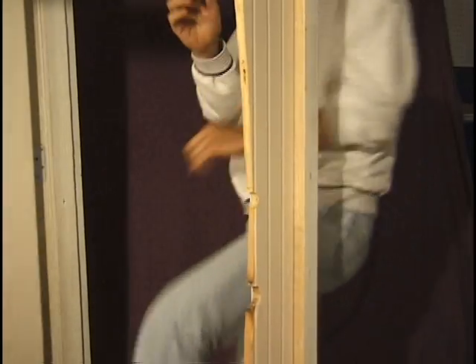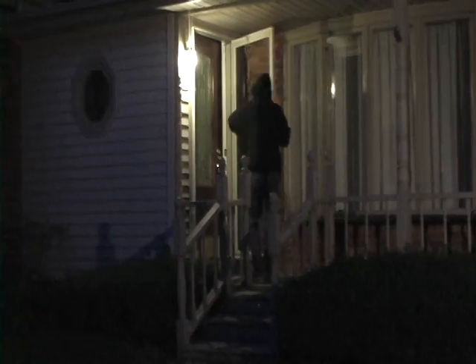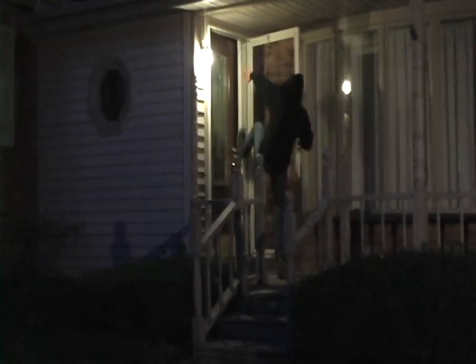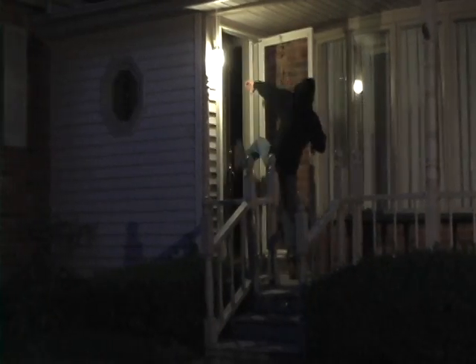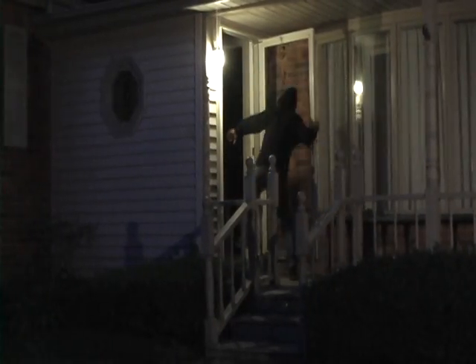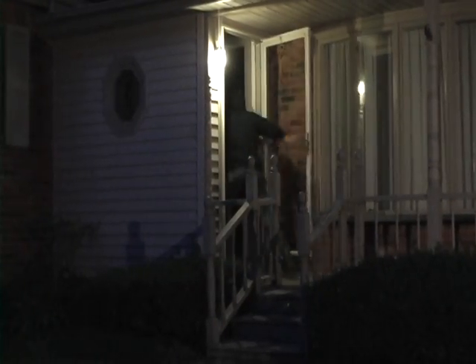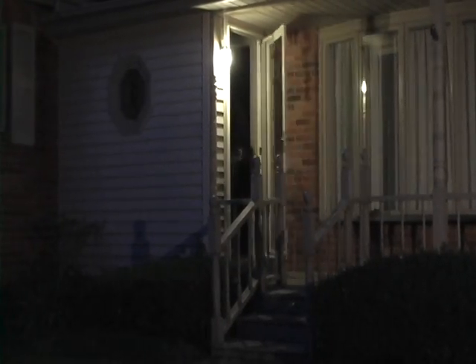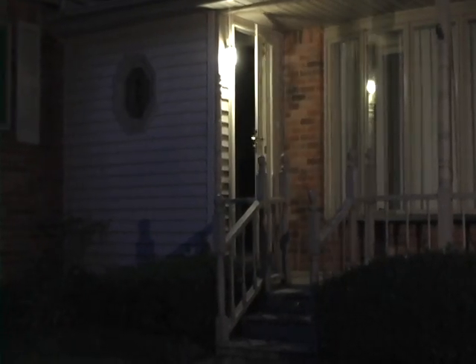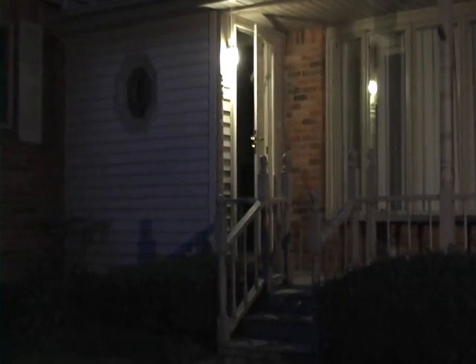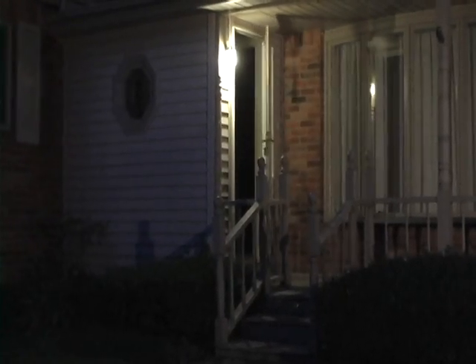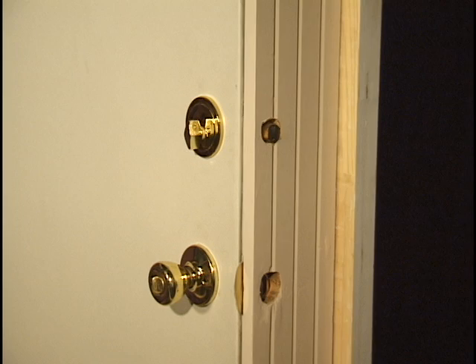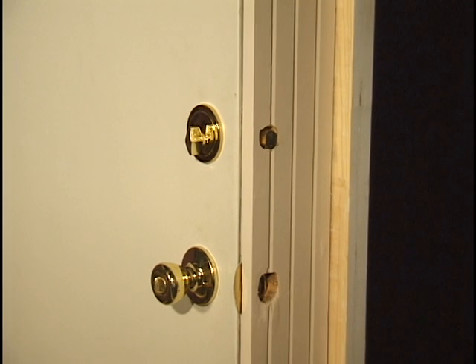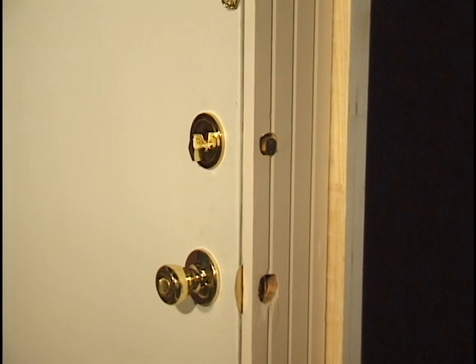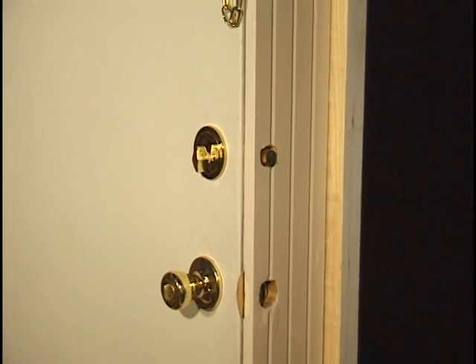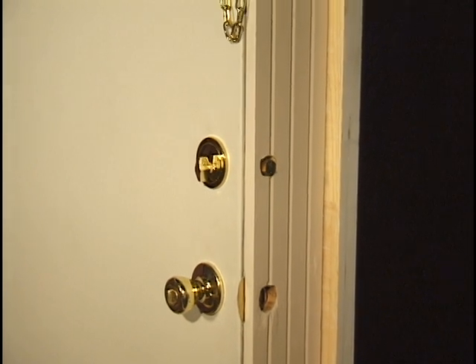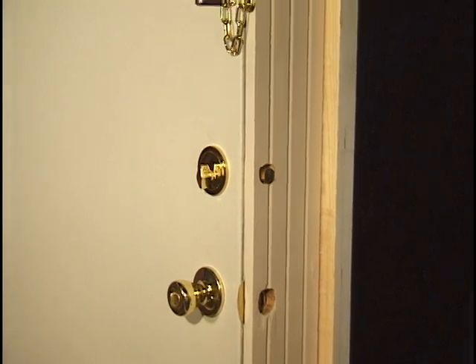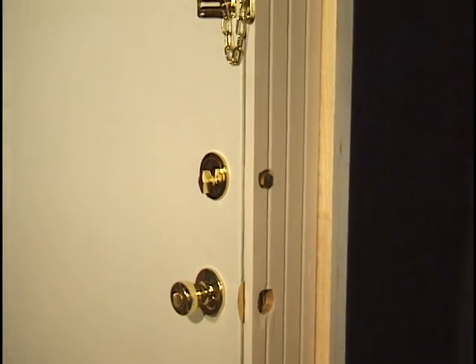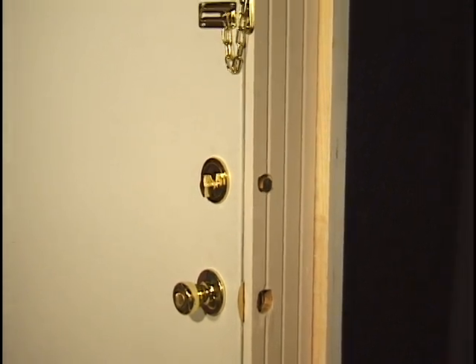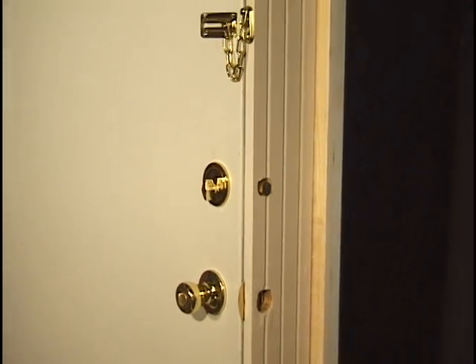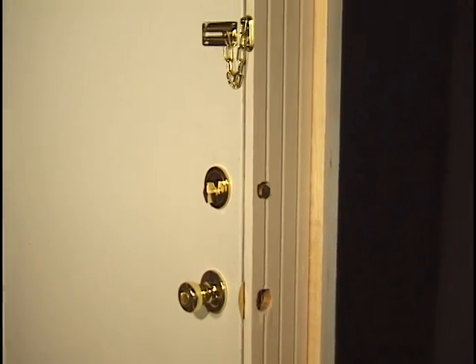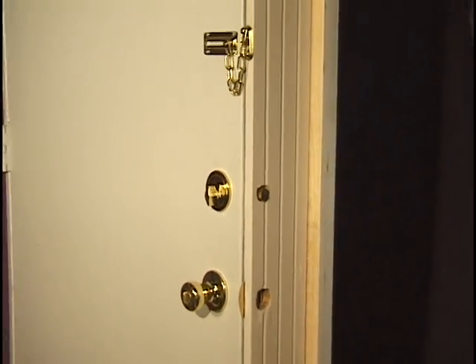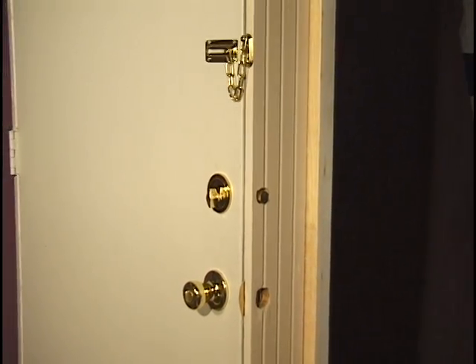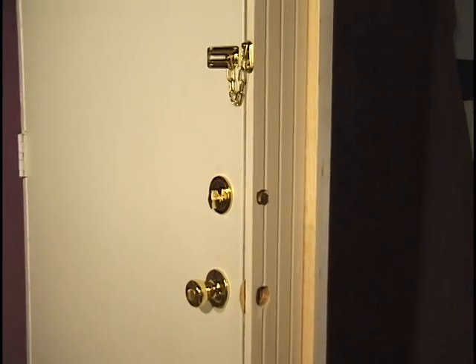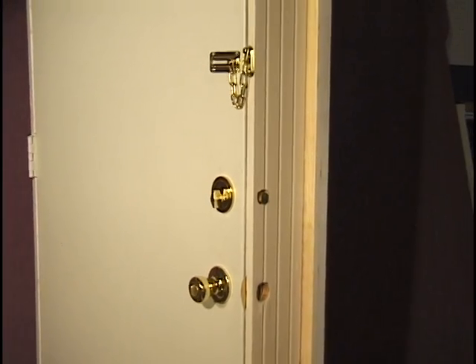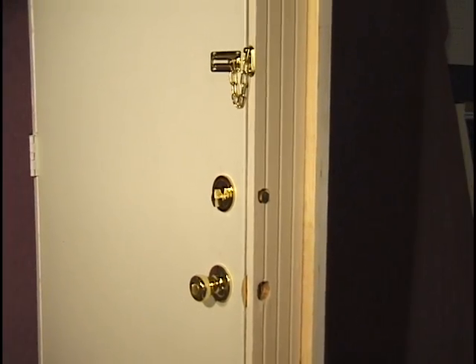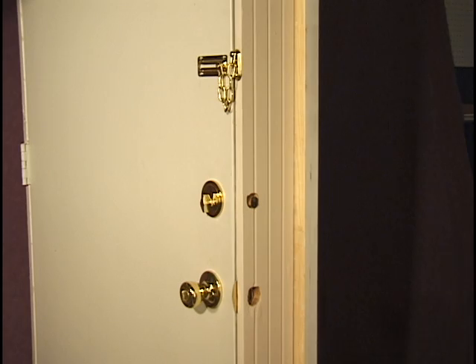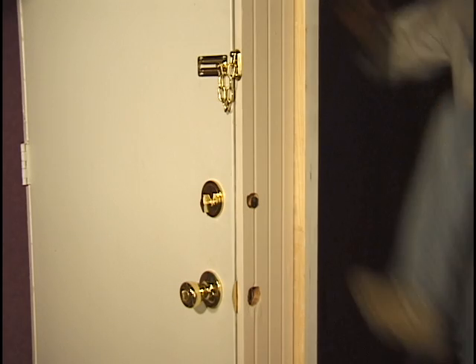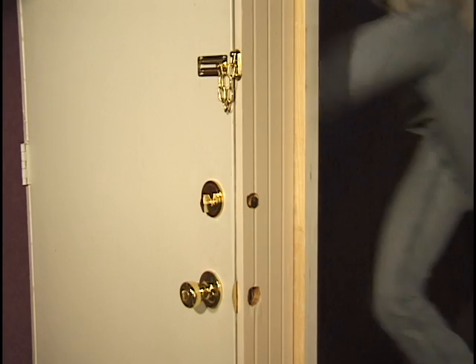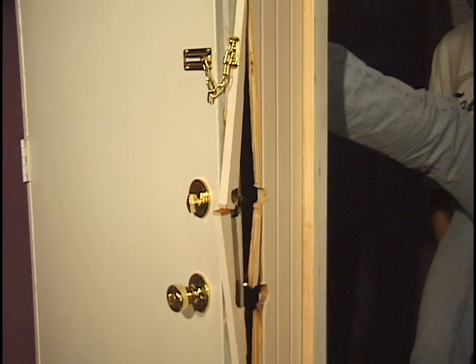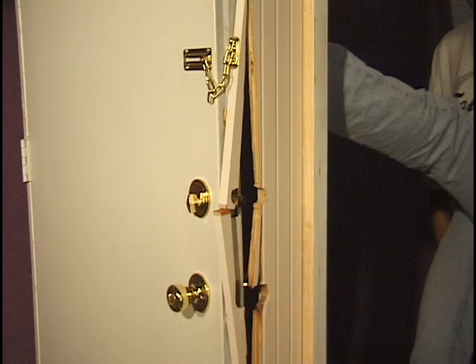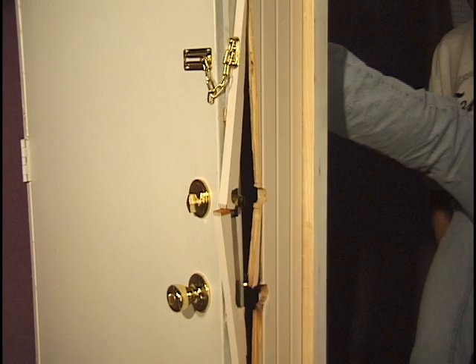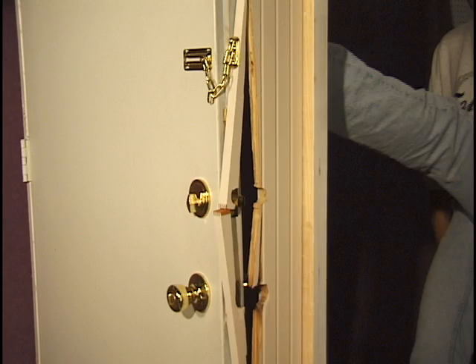Every 10 seconds a home is burglarized. 85% of home break-ins are through a doorway. Ordinary deadbolts and door locks are not enough. Flimsy door frames break right through when forced.